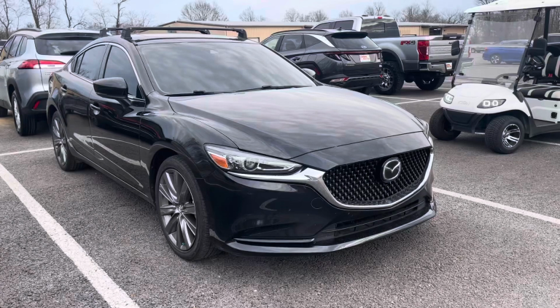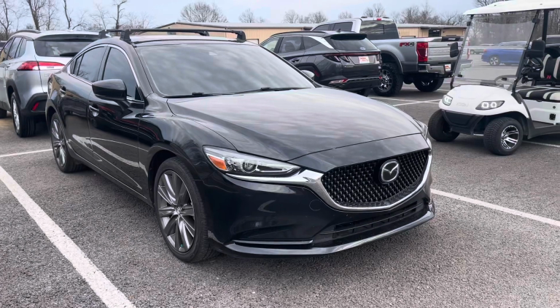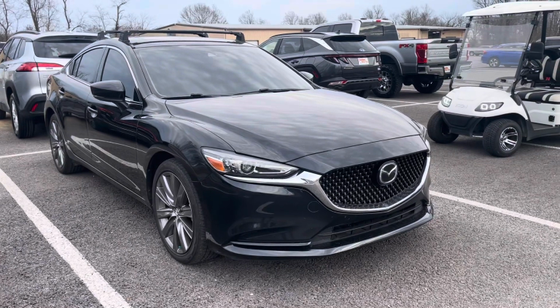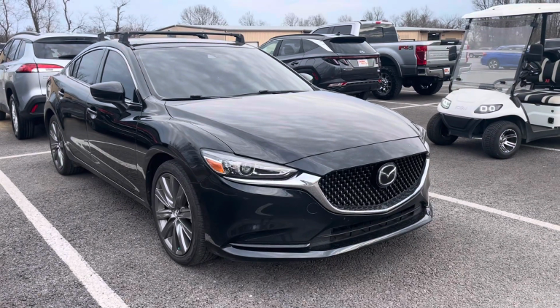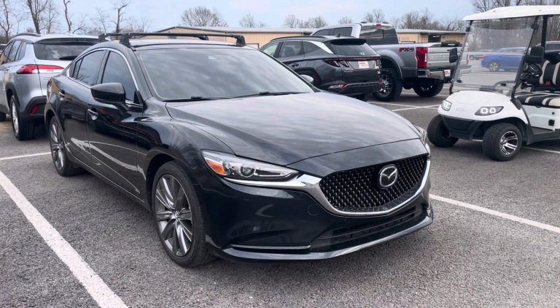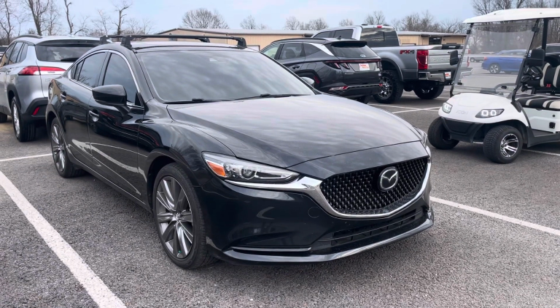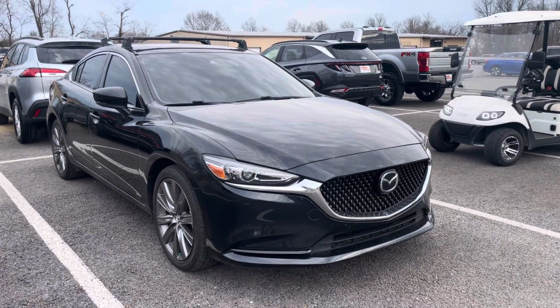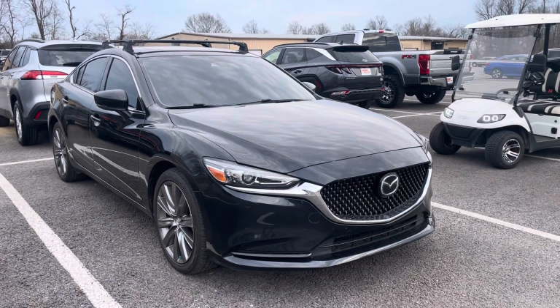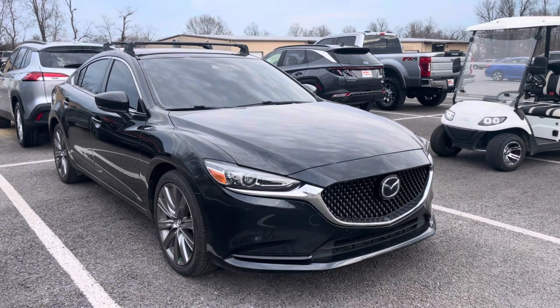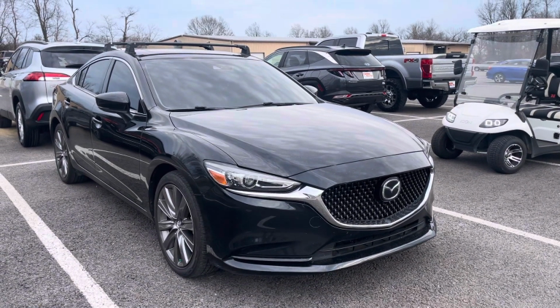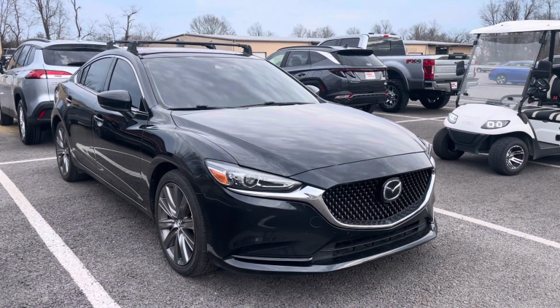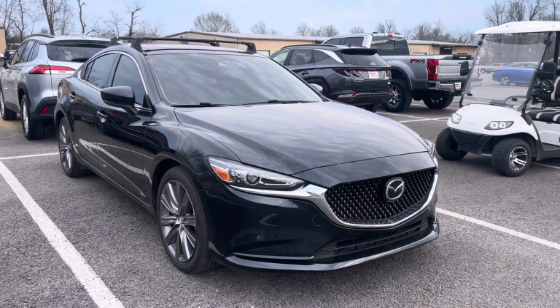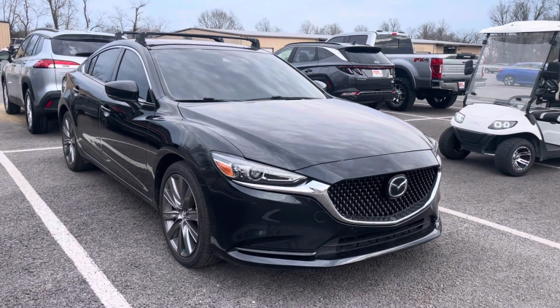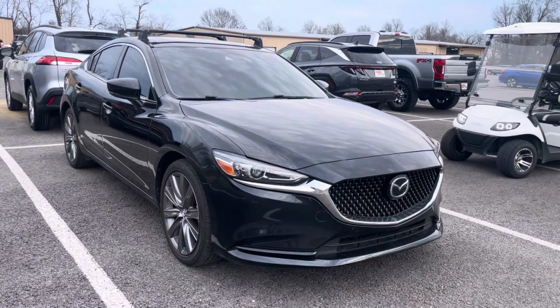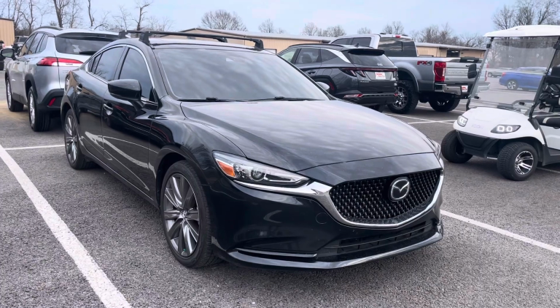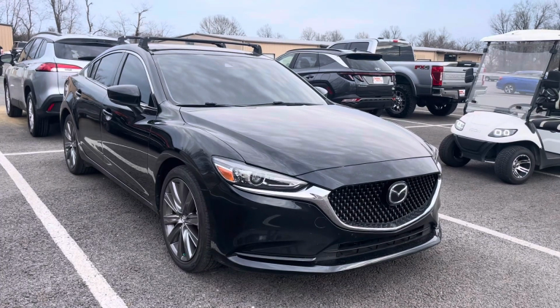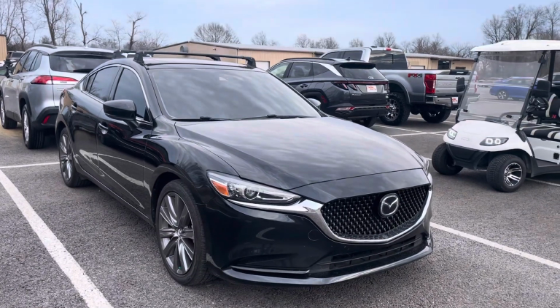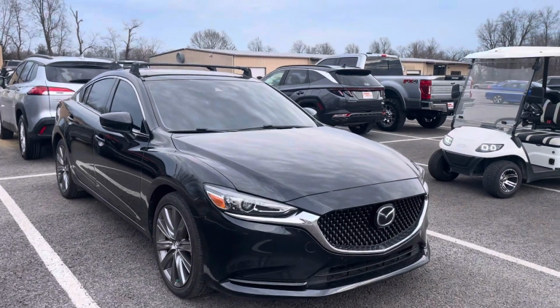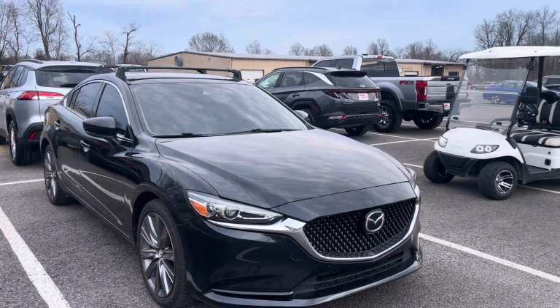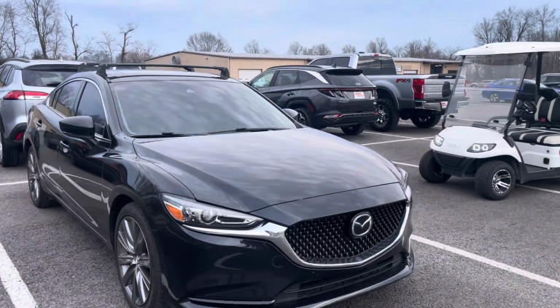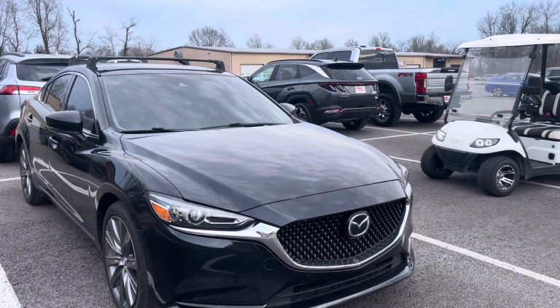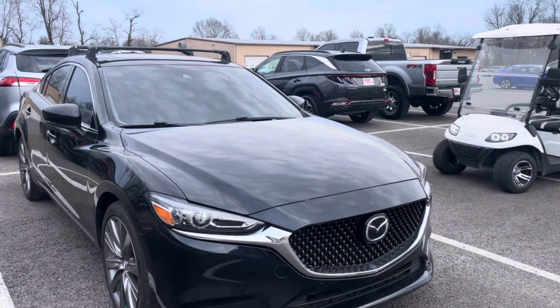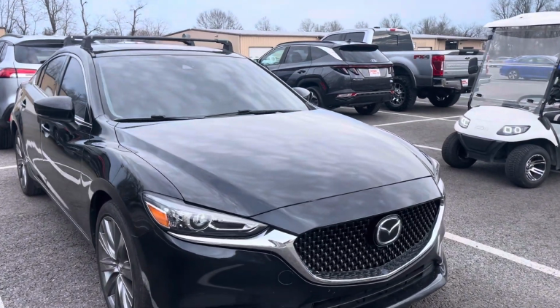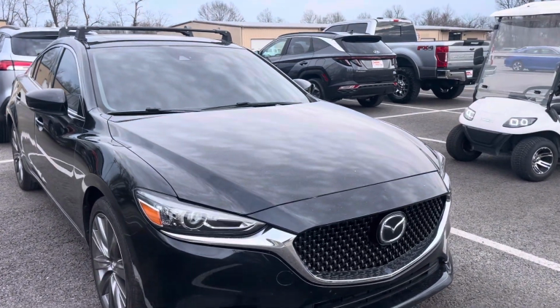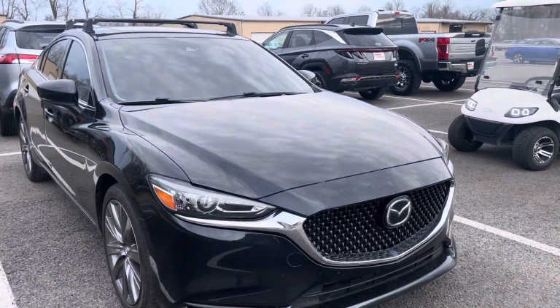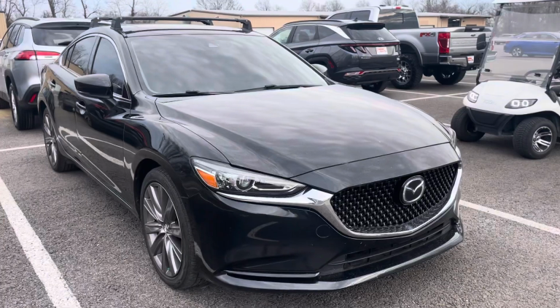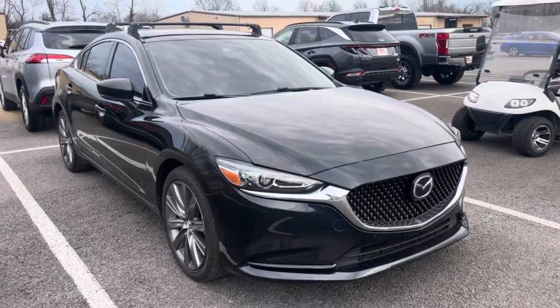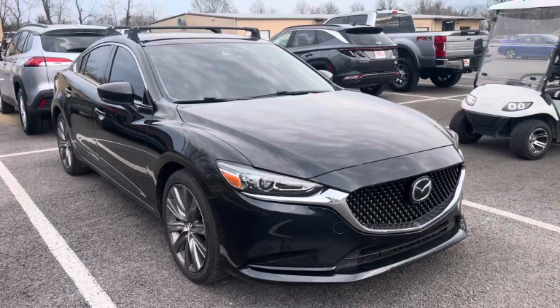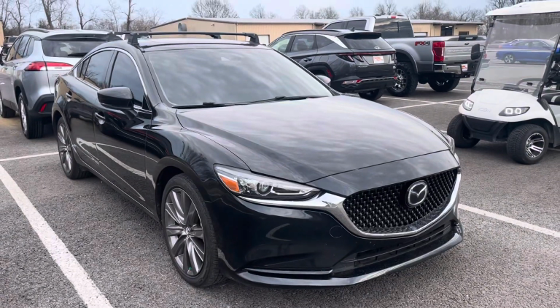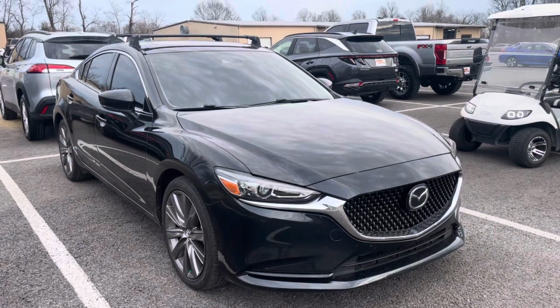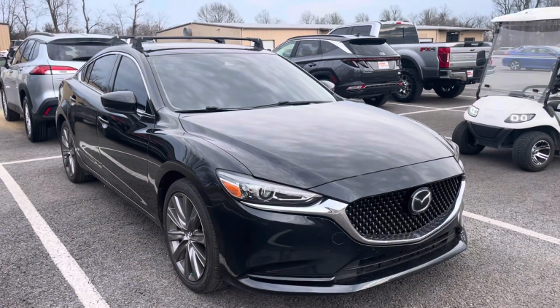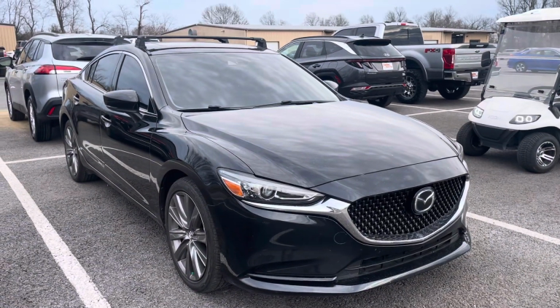Hey, it's Jason here at Perkins Motorplex. Just grabbing you a quick video of that 2021 Mazda 6 Touring we spoke about earlier. I've walked around this car and checked it out. It's in really good shape, but I'll just kind of start at the front and work our way around so you can get a better look.